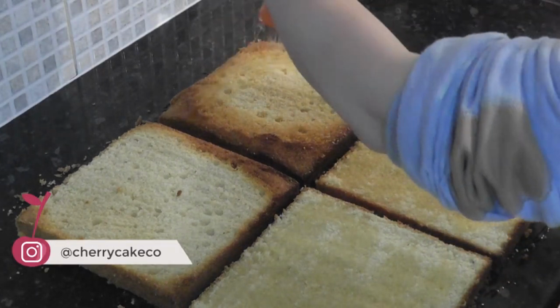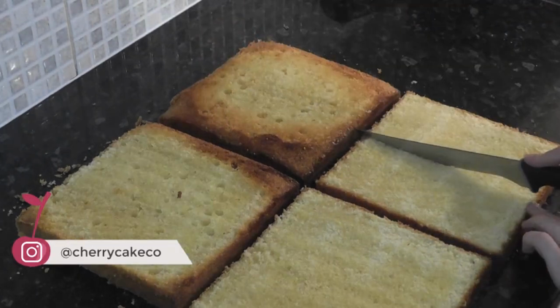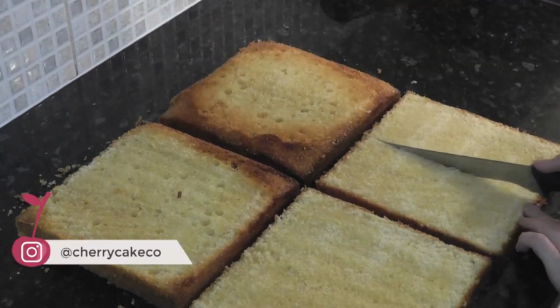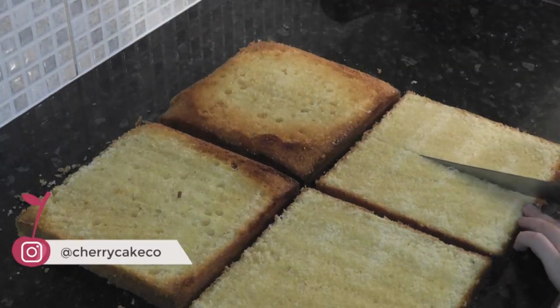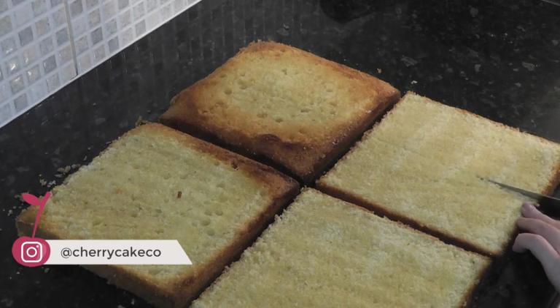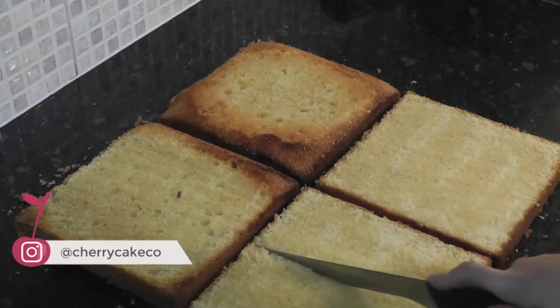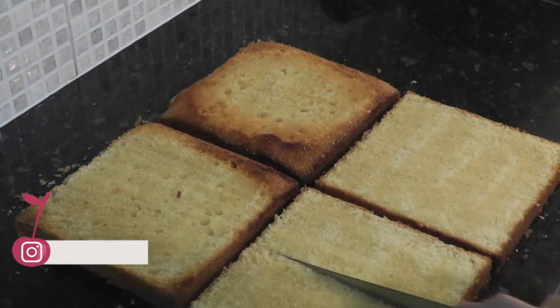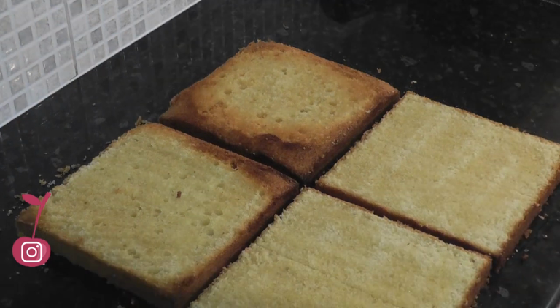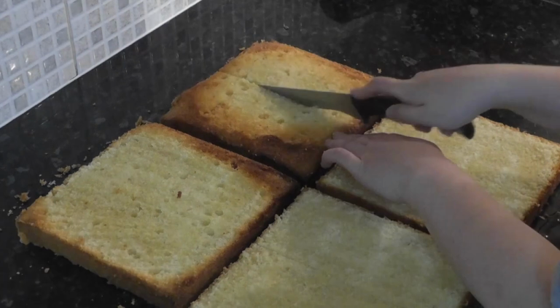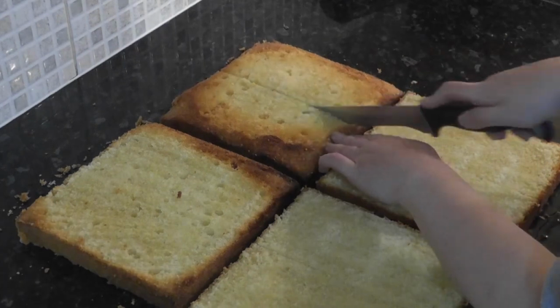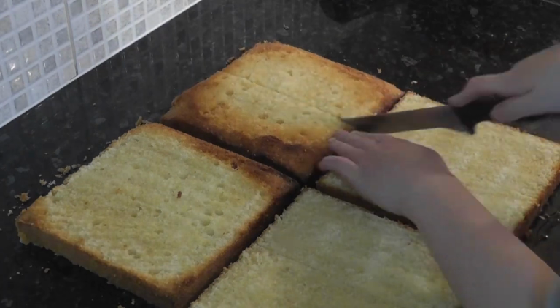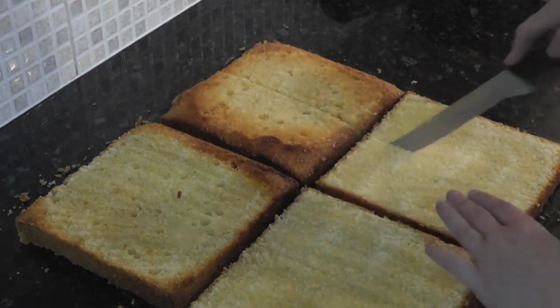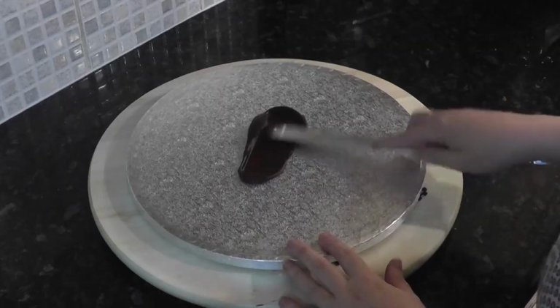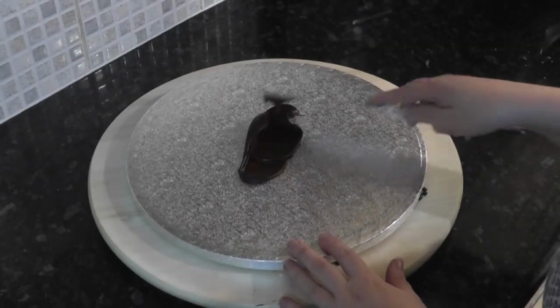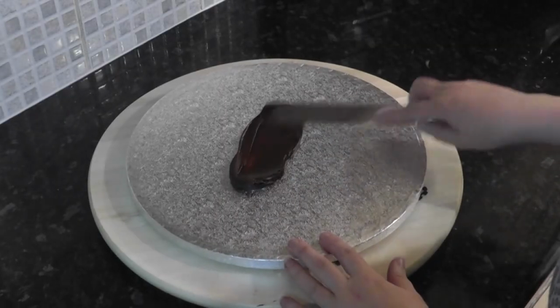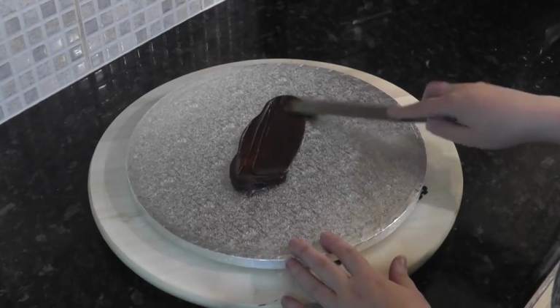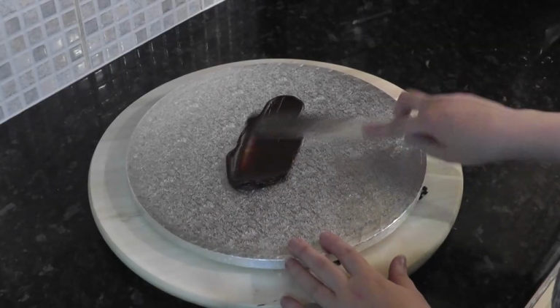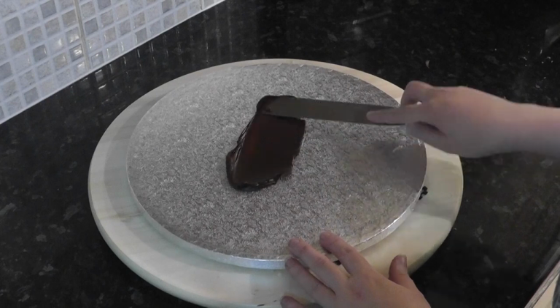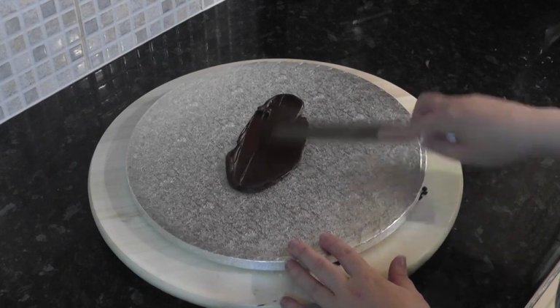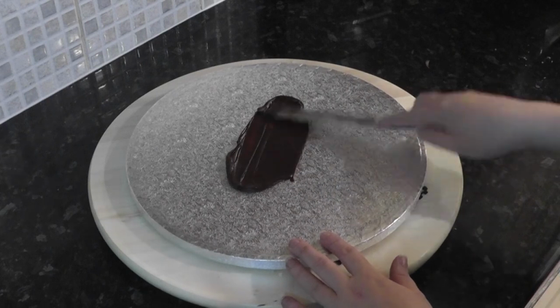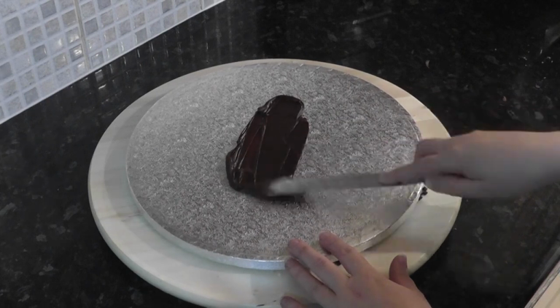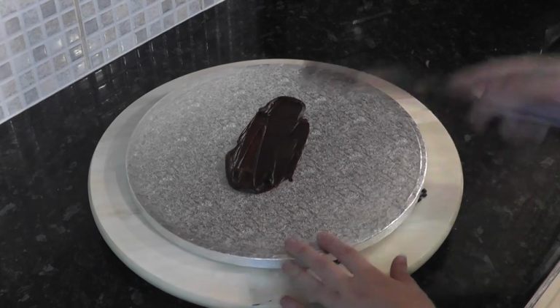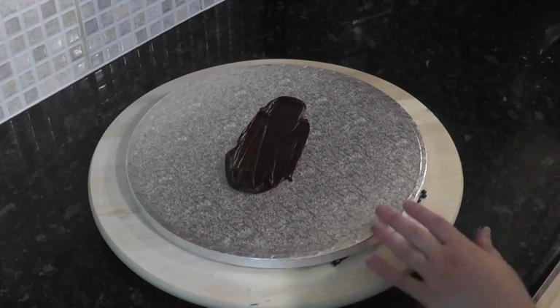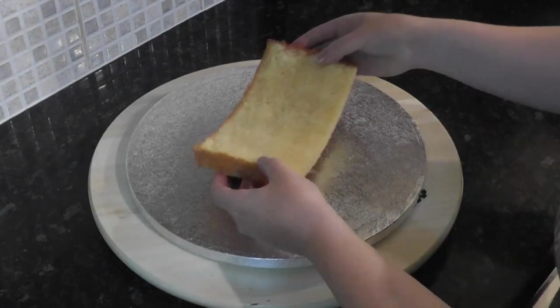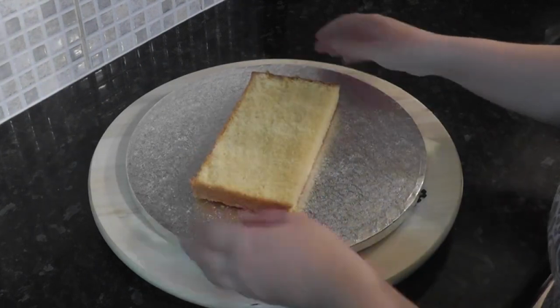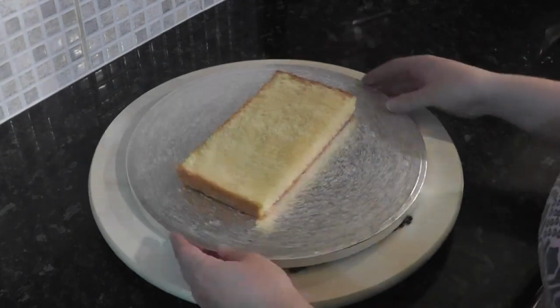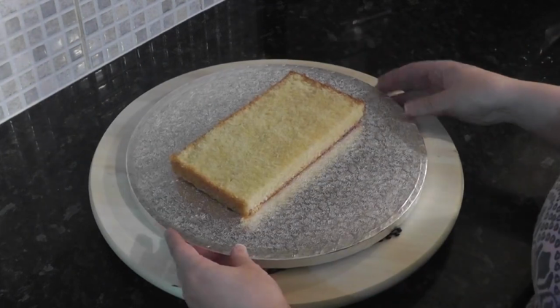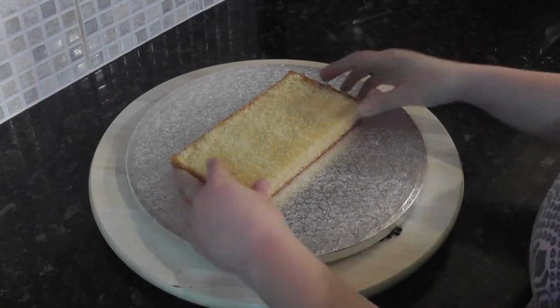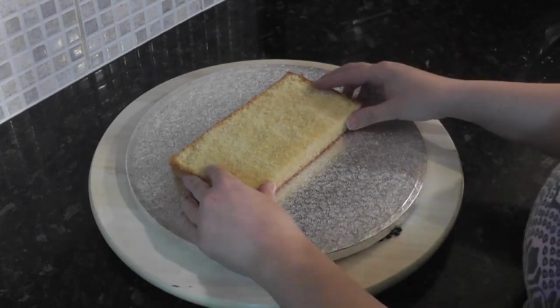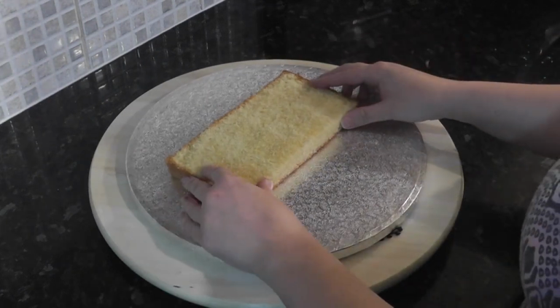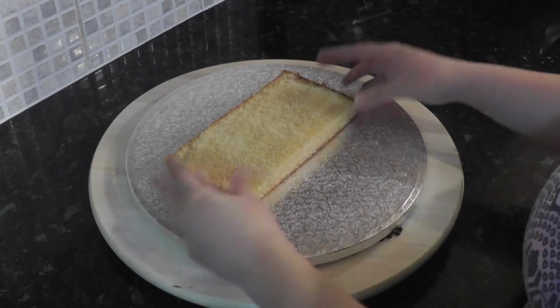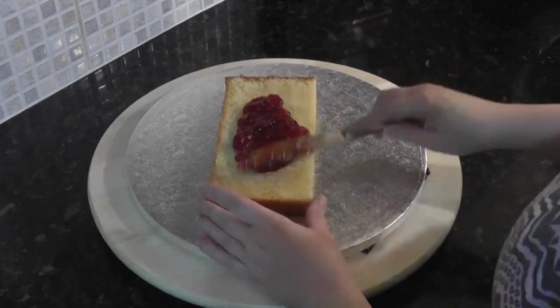Cut three of the layers in half down the centre. I've got a 12 inch board that I'm popping some ganache onto to secure the bottom layer. Next add your filling and stack up the layers of cake.